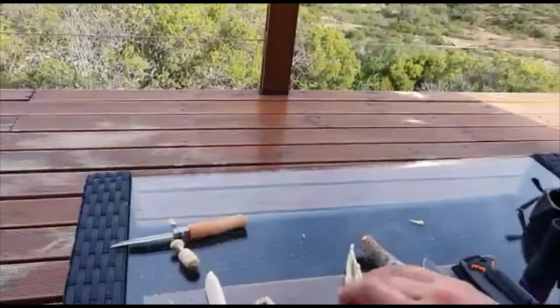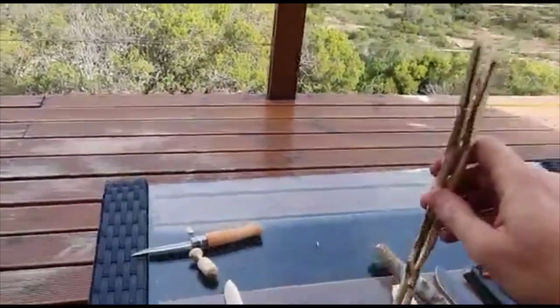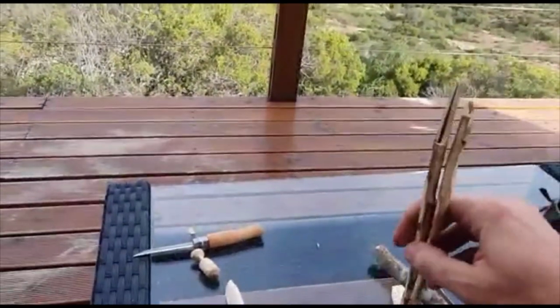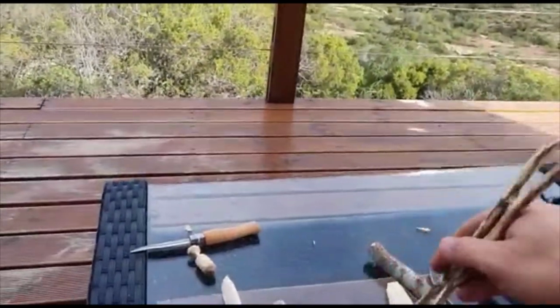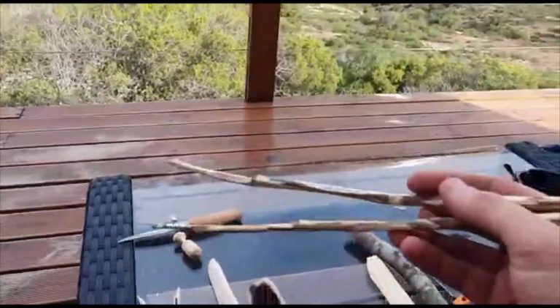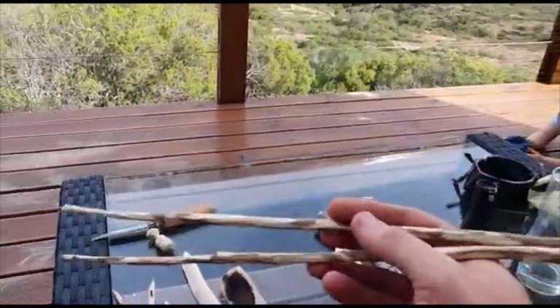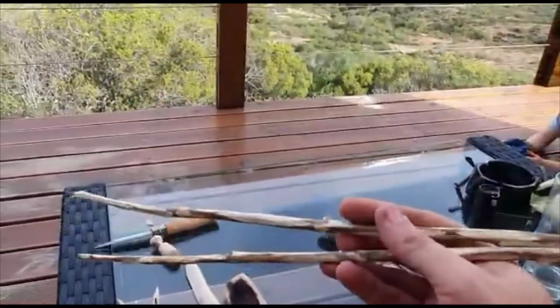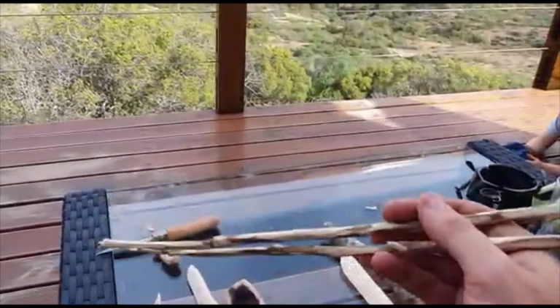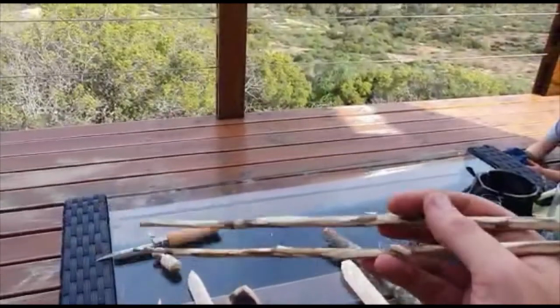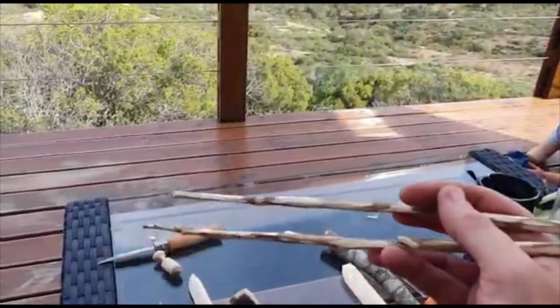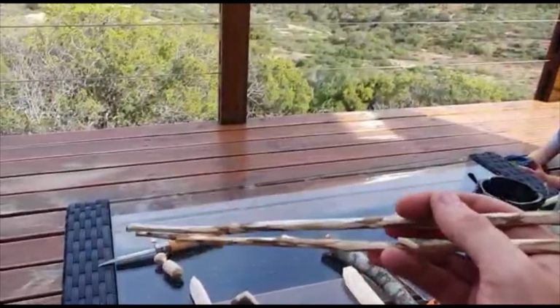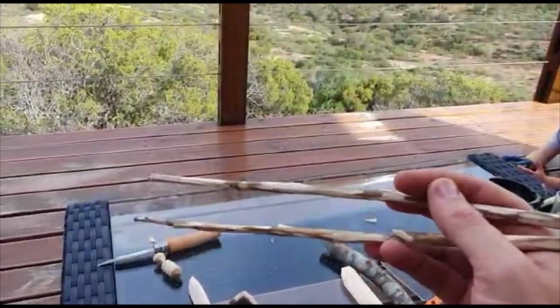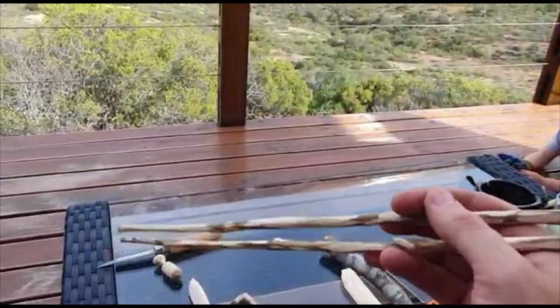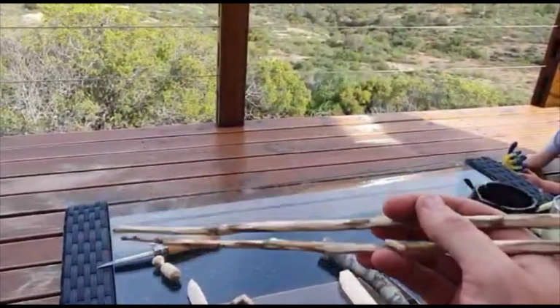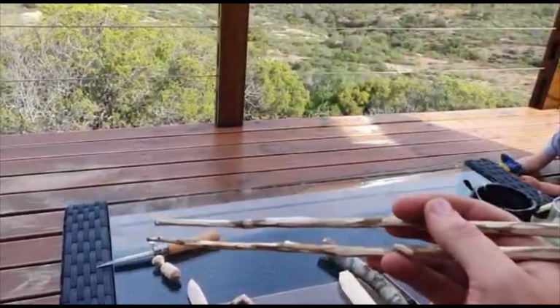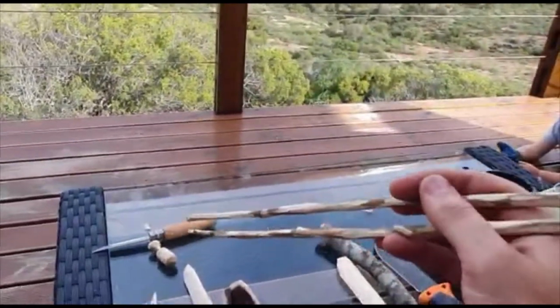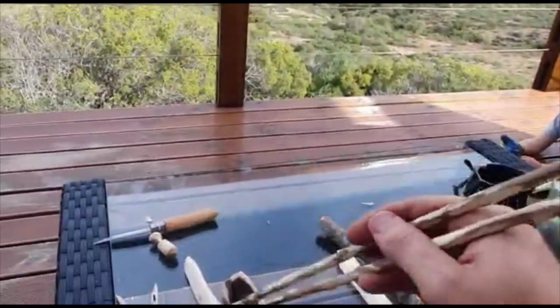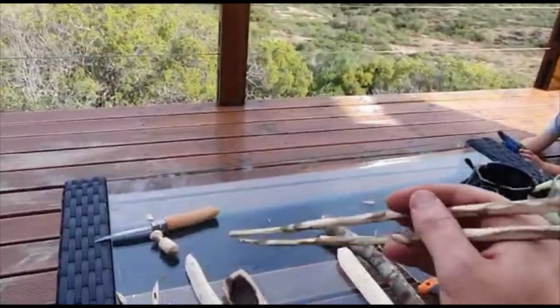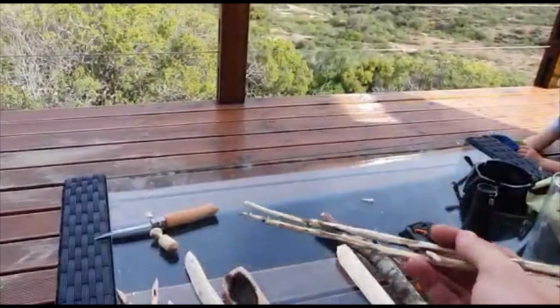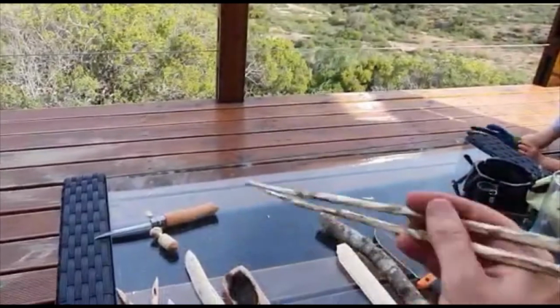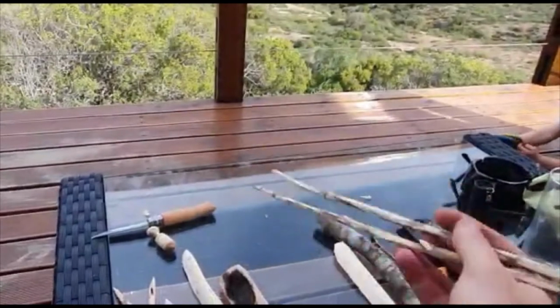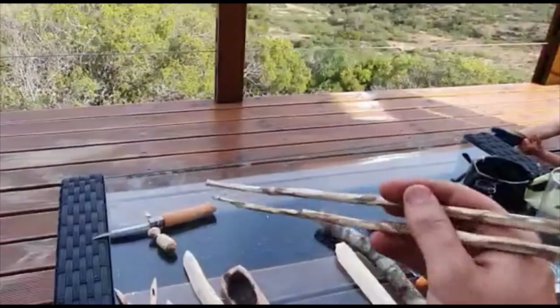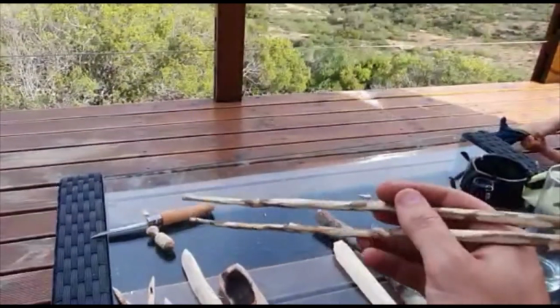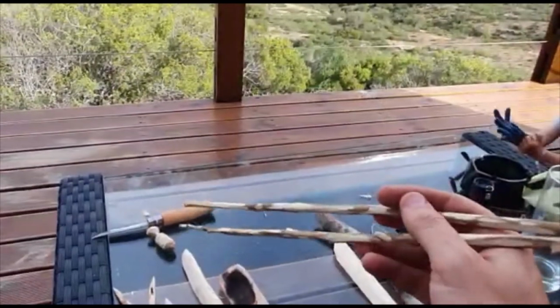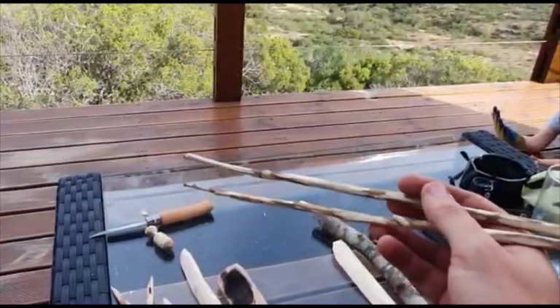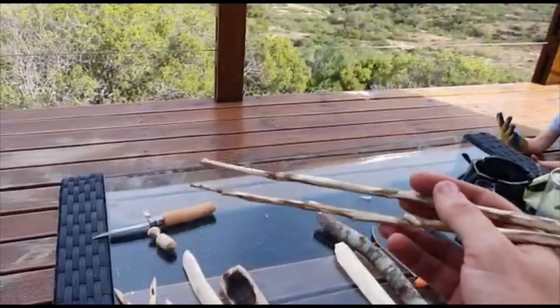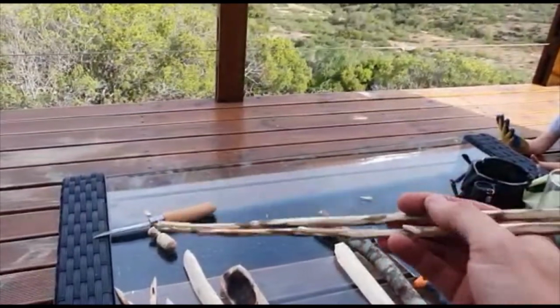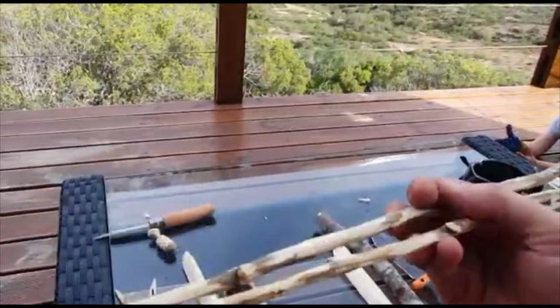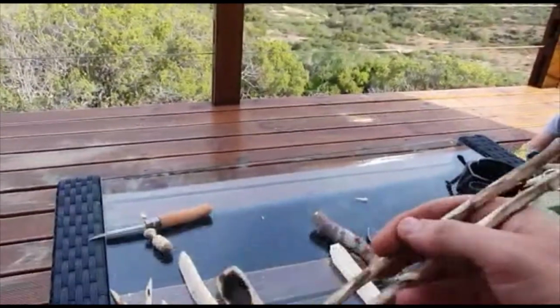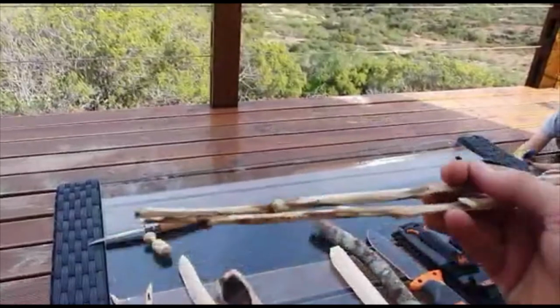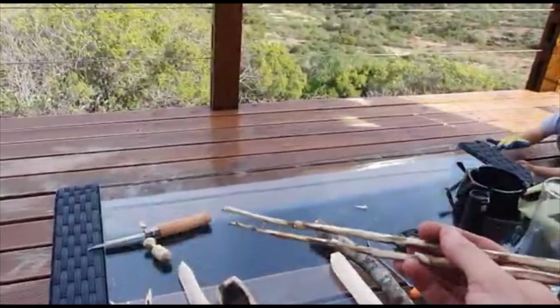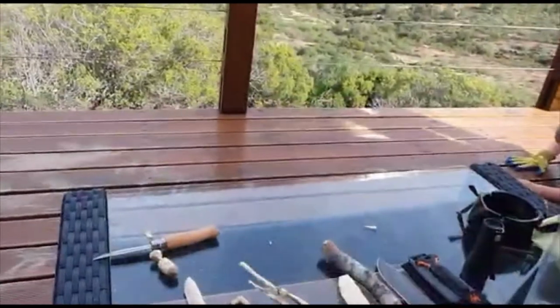For most things when you're eating, you can use these as chopsticks — to stir, to cook, to flip things when you're frying. You can use them as tongs and you can use them to eat as chopsticks.